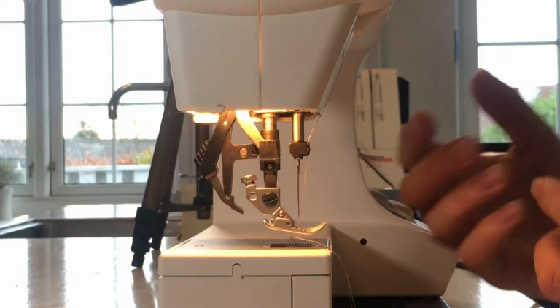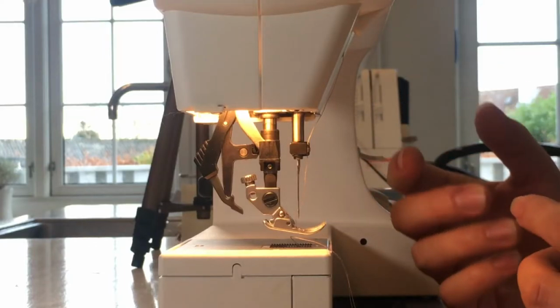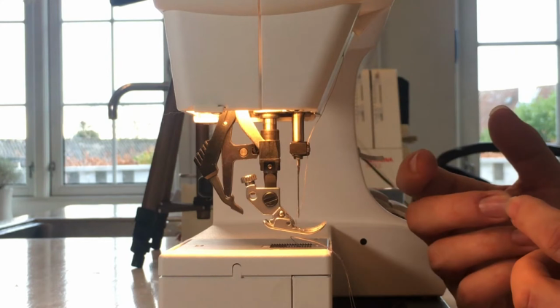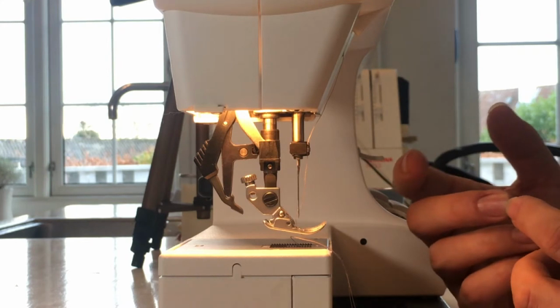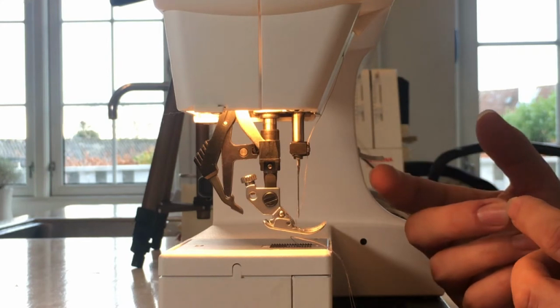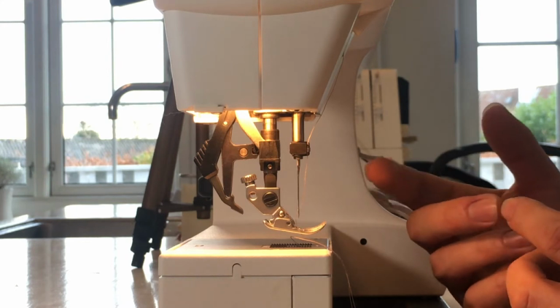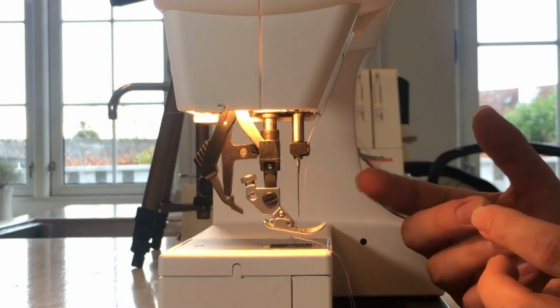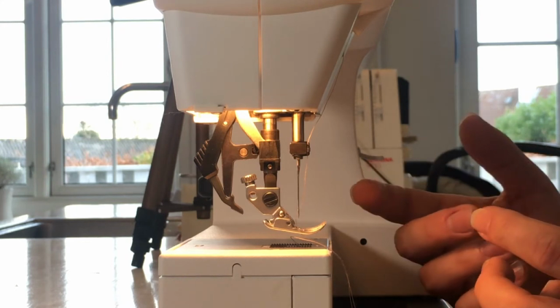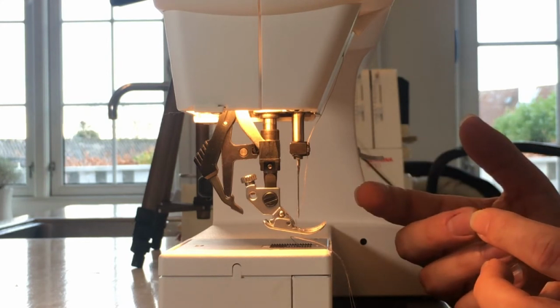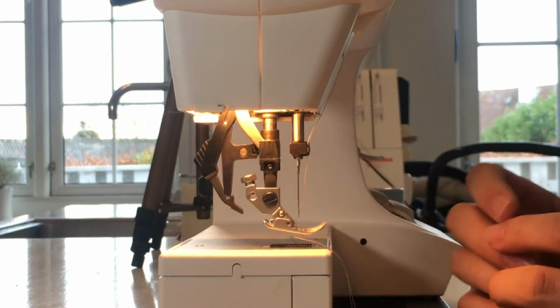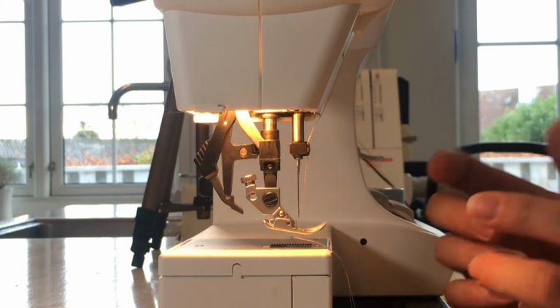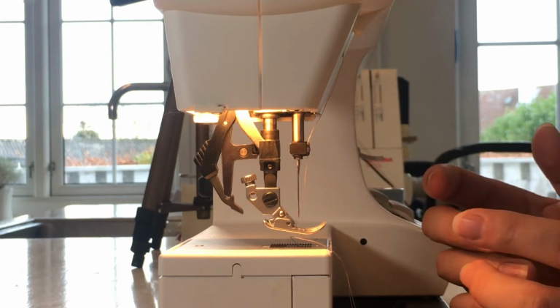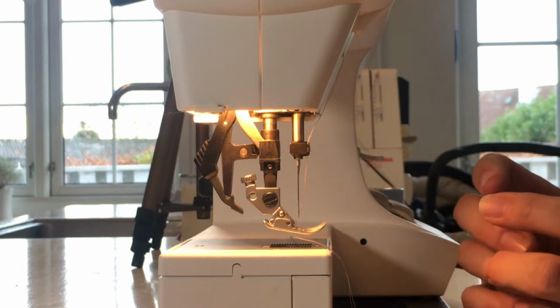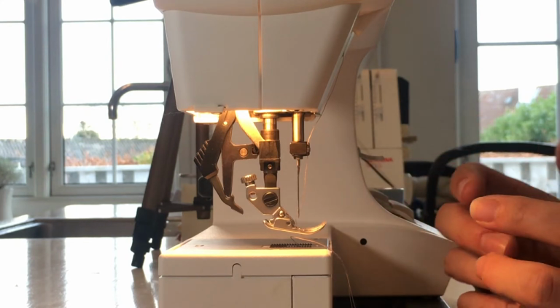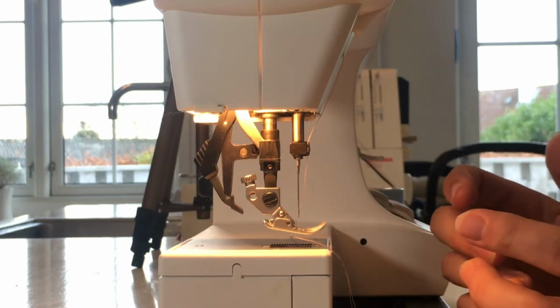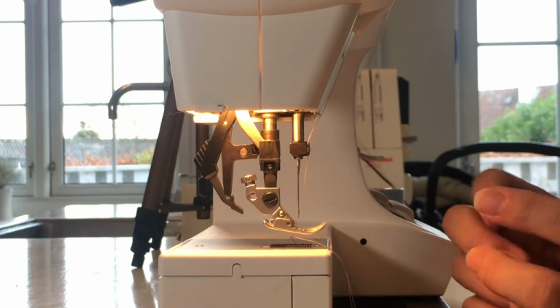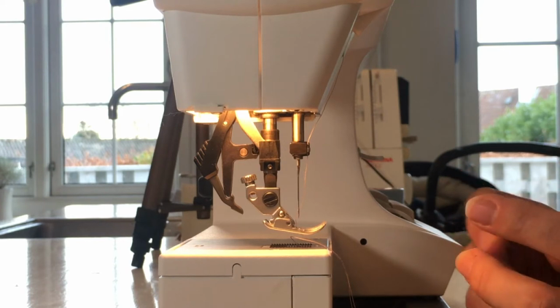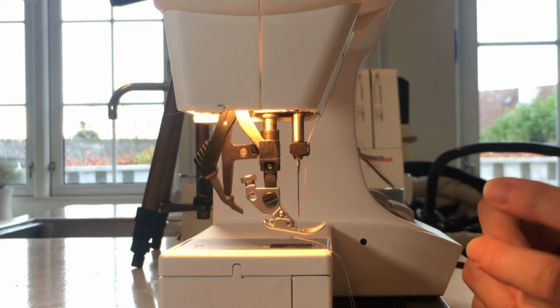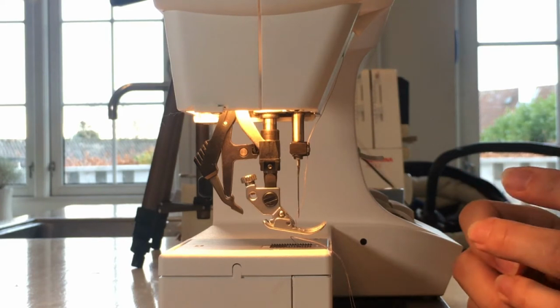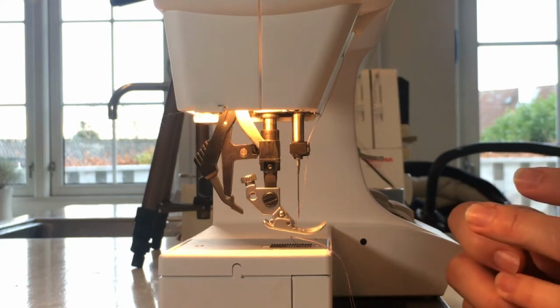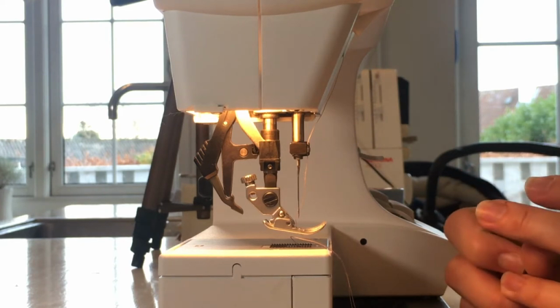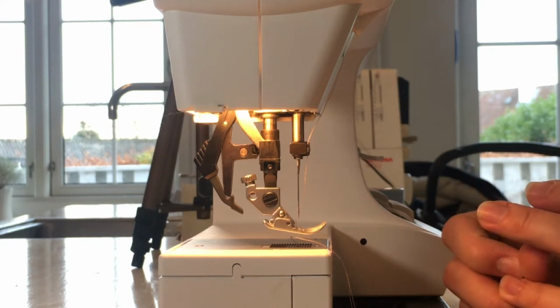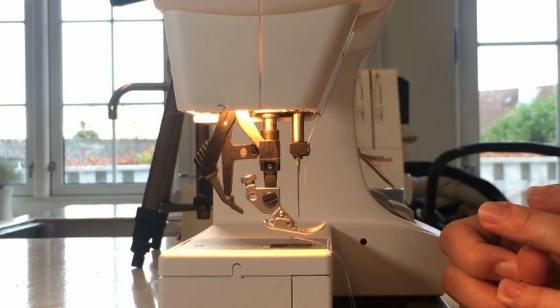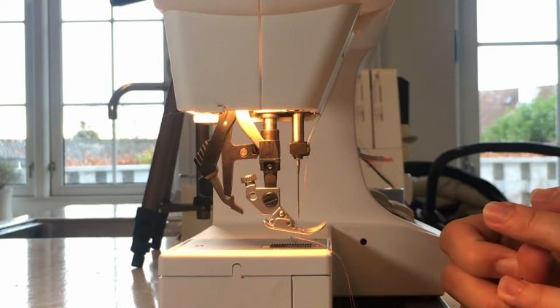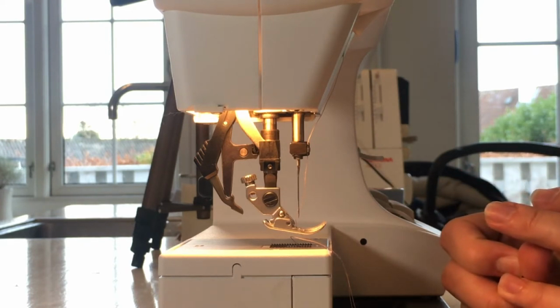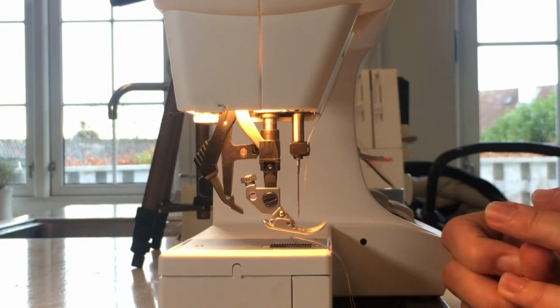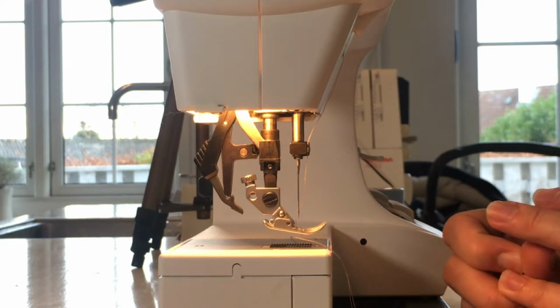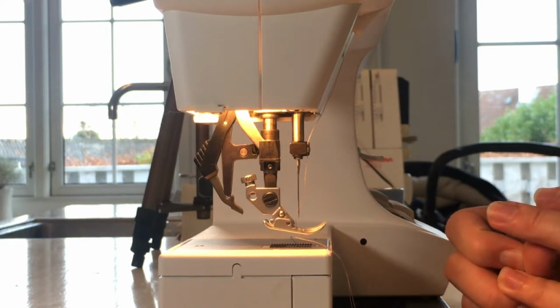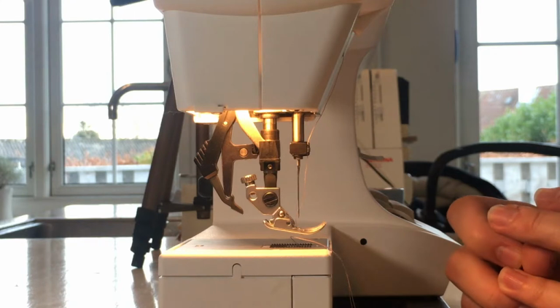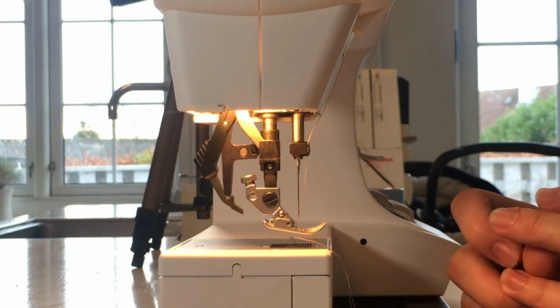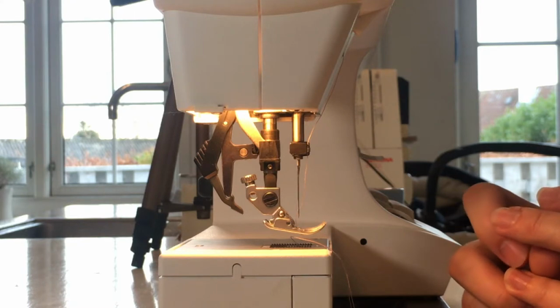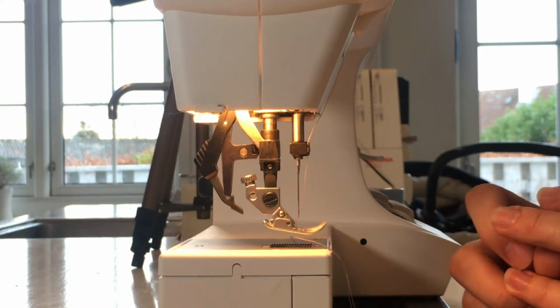For industrial machines the needle will be round all around, and if you're trying to insert an industrial needle into your home sewing machine it will just not work. It might fall out and that could be what's causing you this problem.